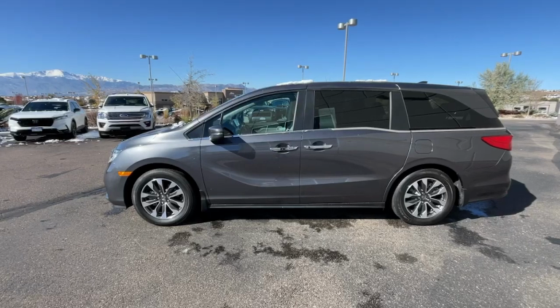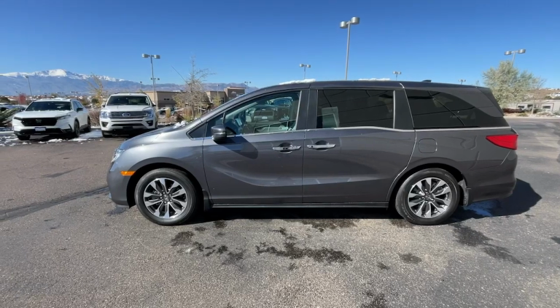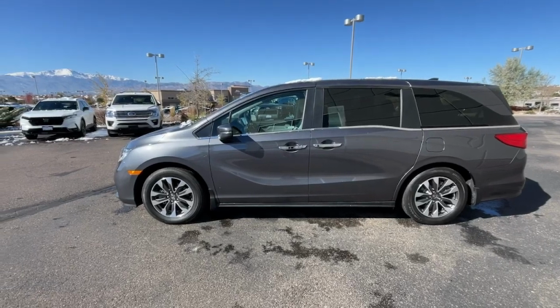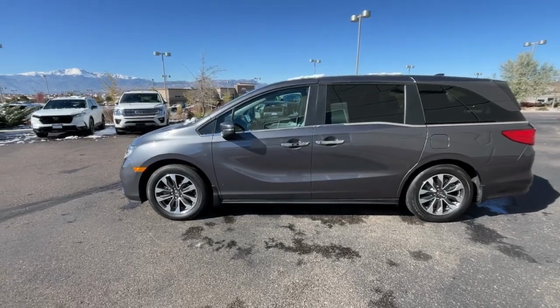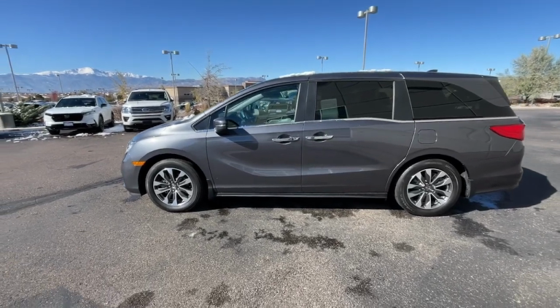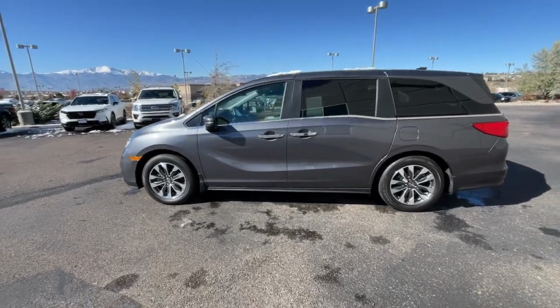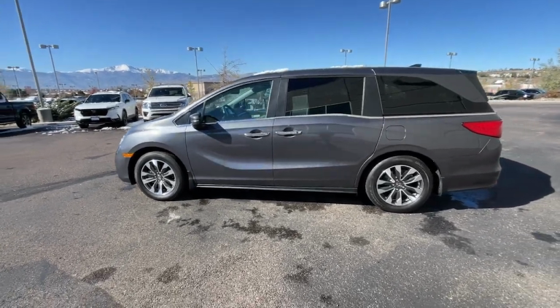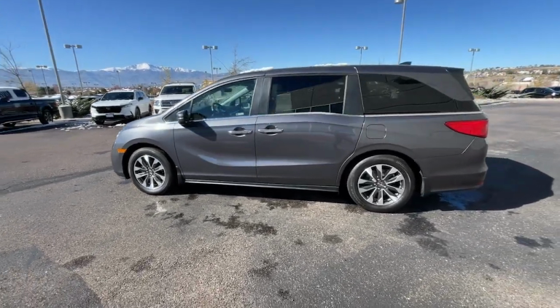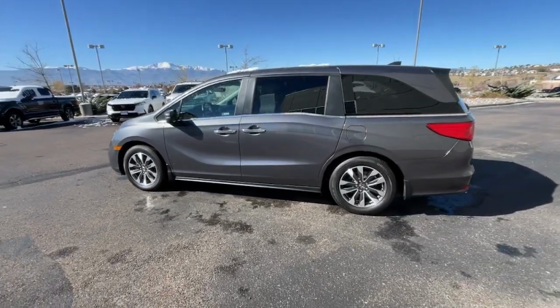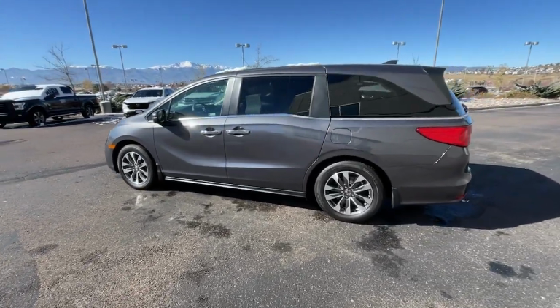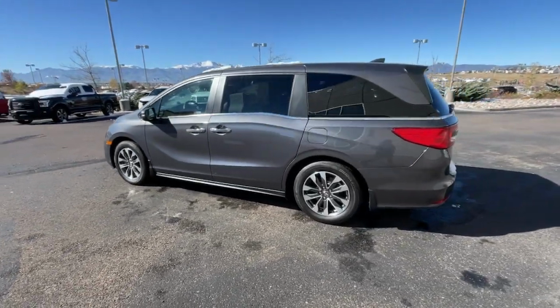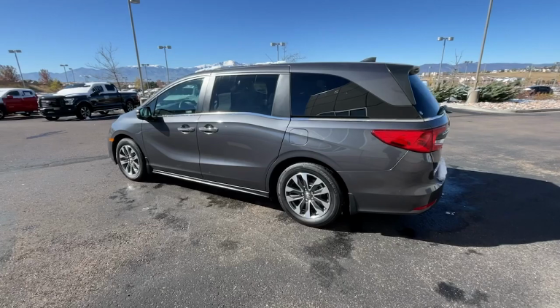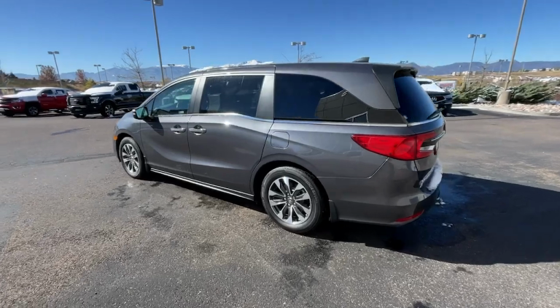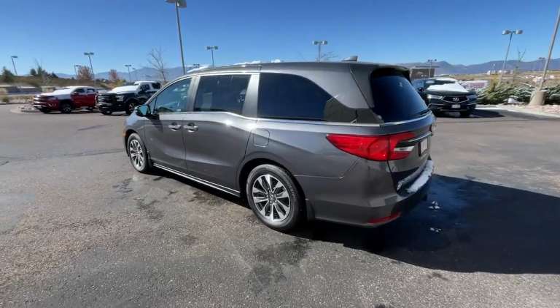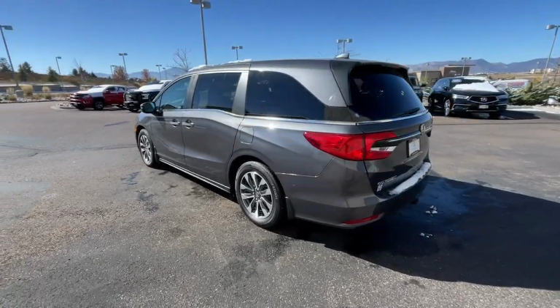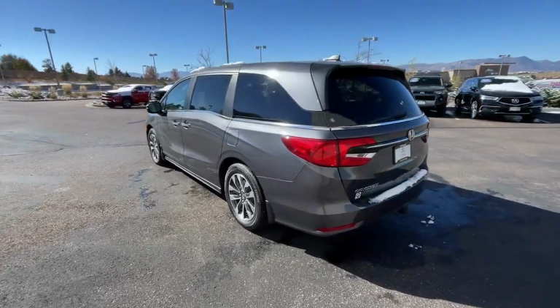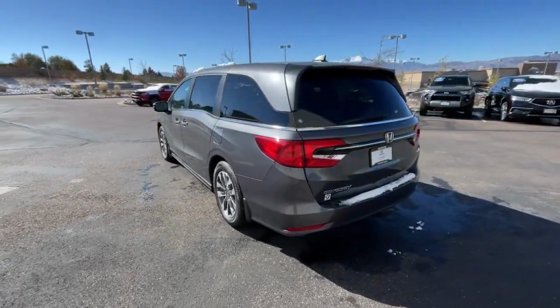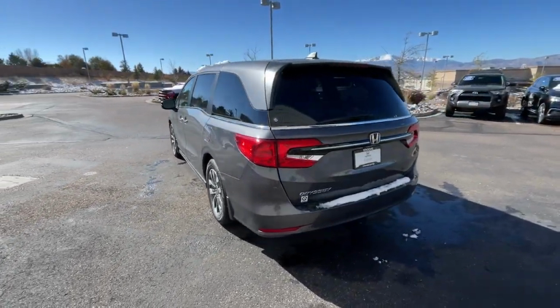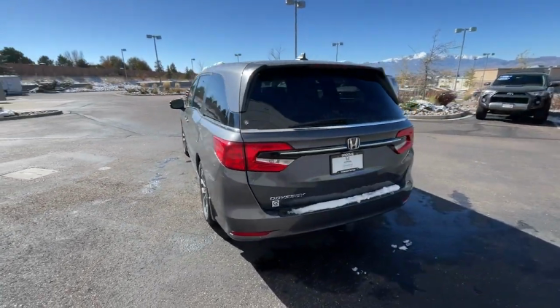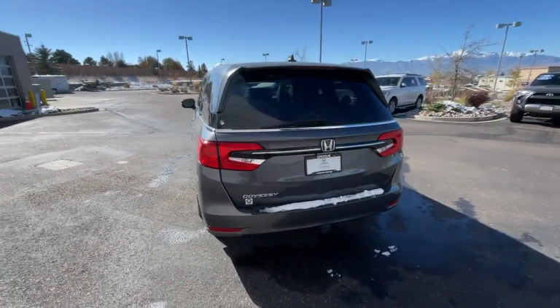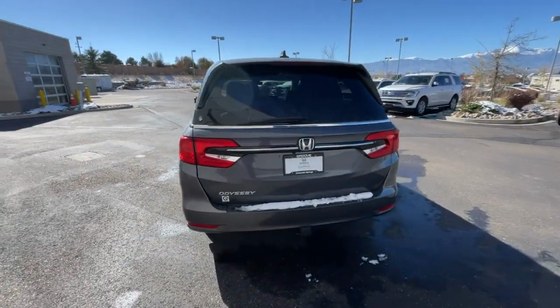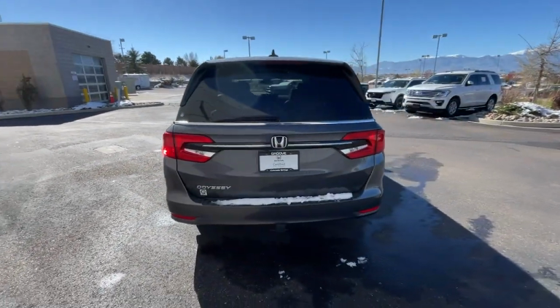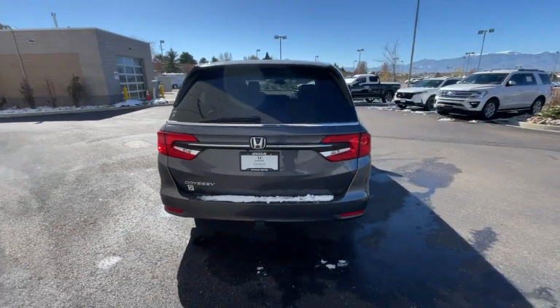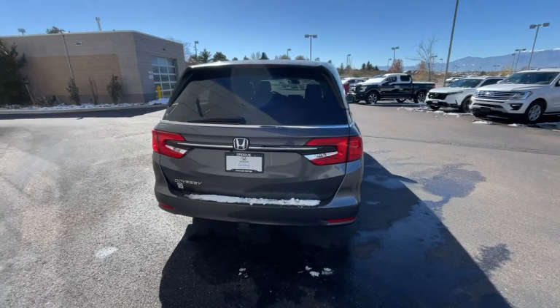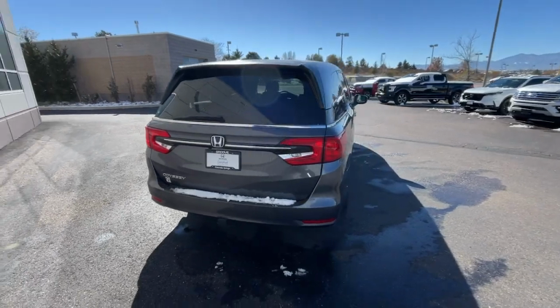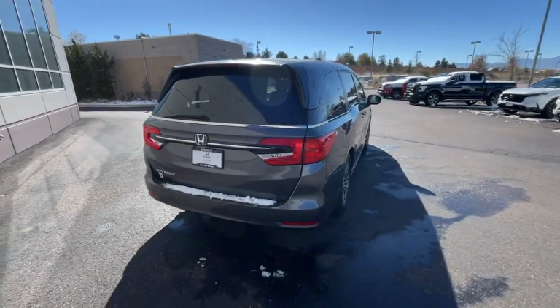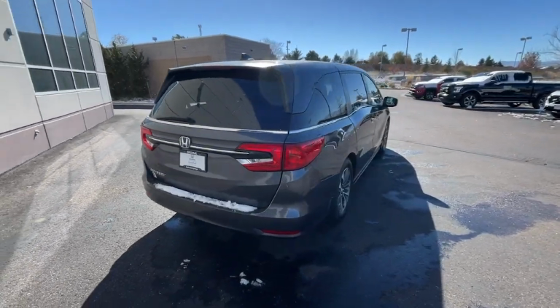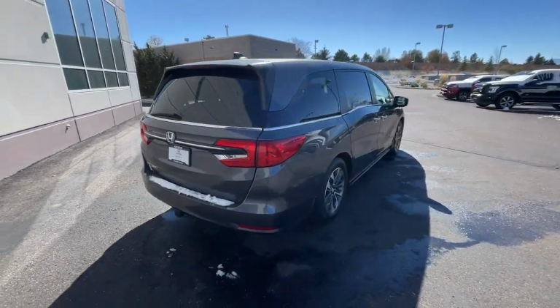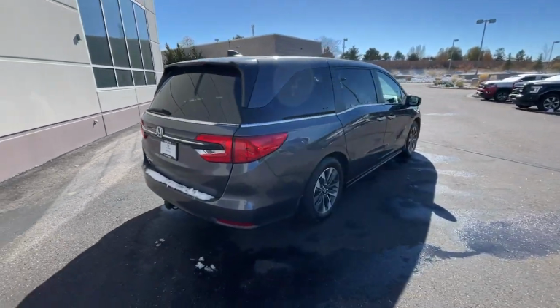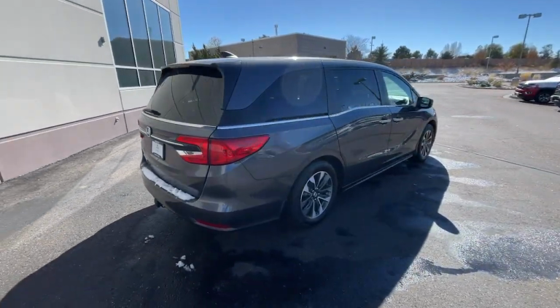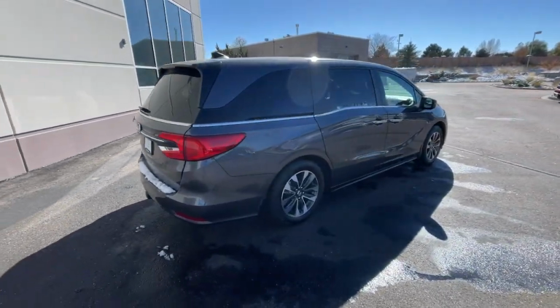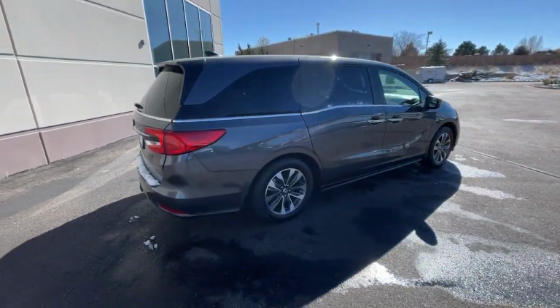Get into the 2023 Honda Odyssey. This vehicle is an outstanding buy with fewer than 15,000 miles on the odometer. You'll feel safe and relaxed on every excursion in this comfortable and stylish Odyssey.